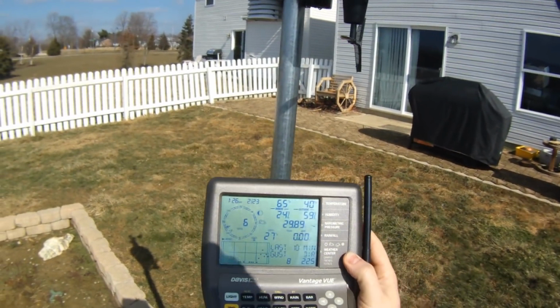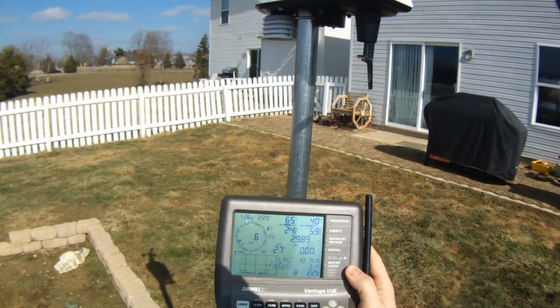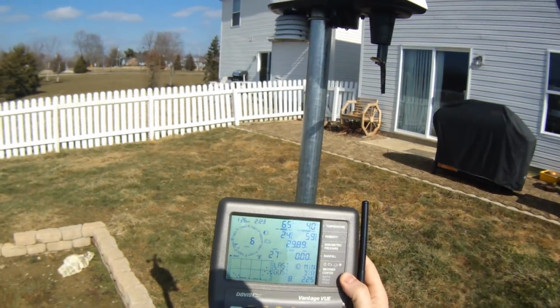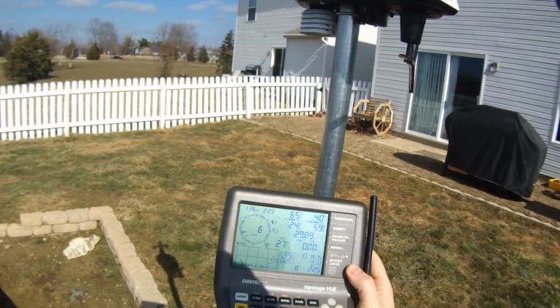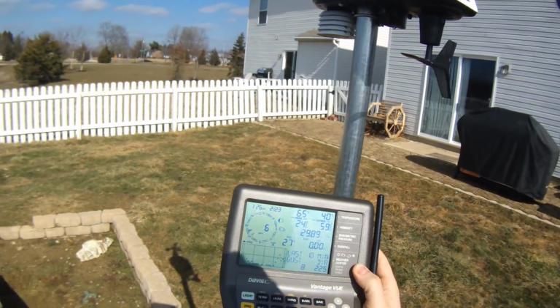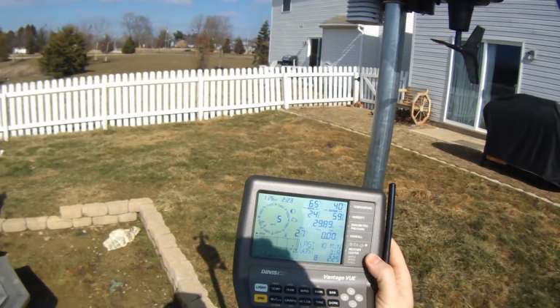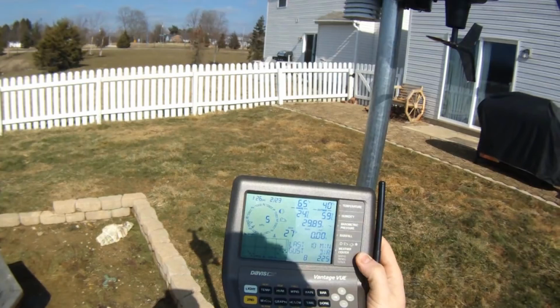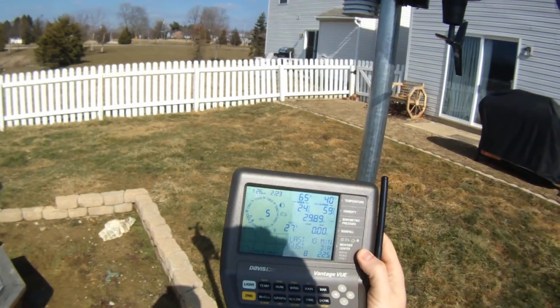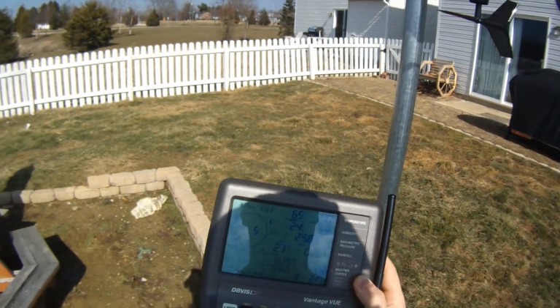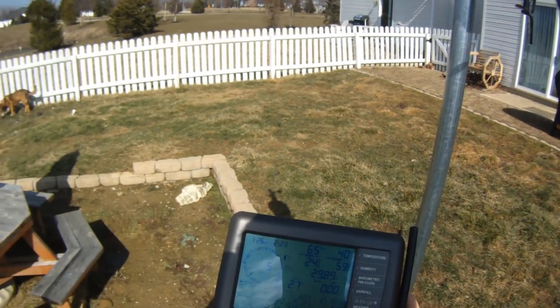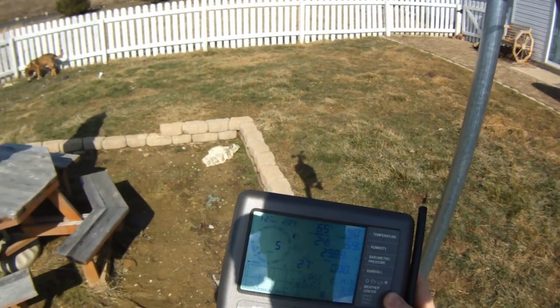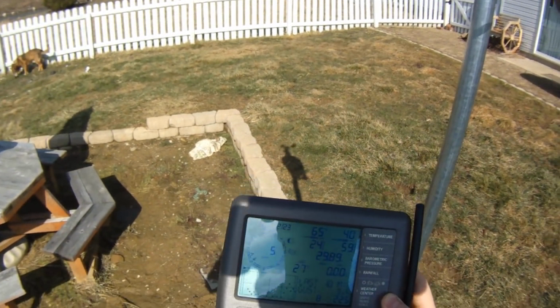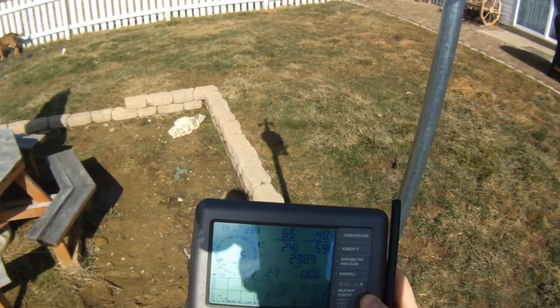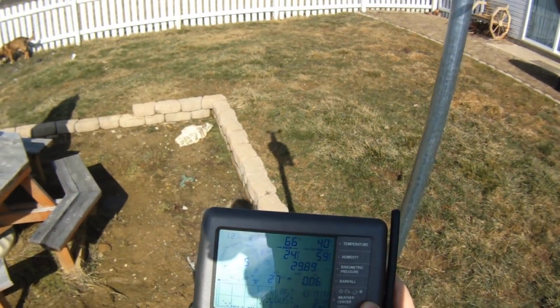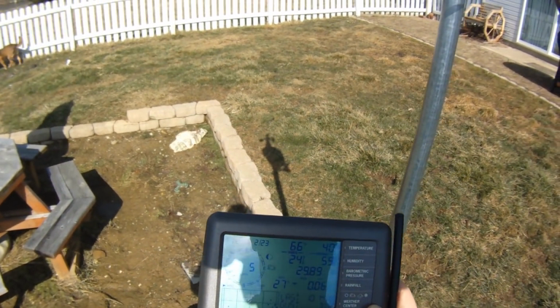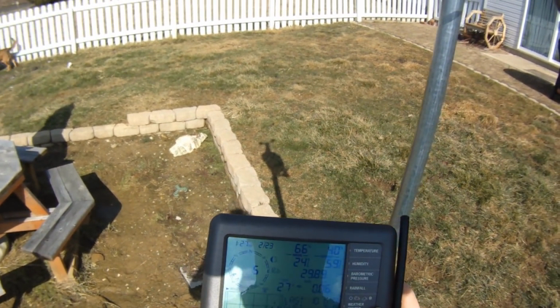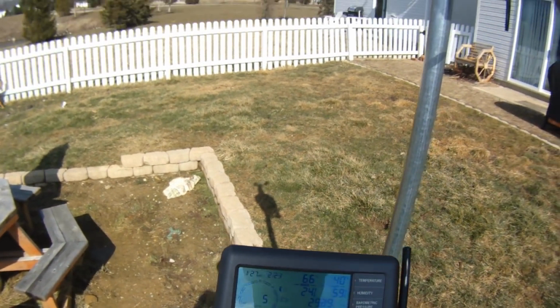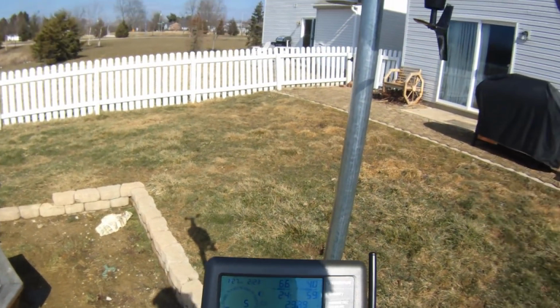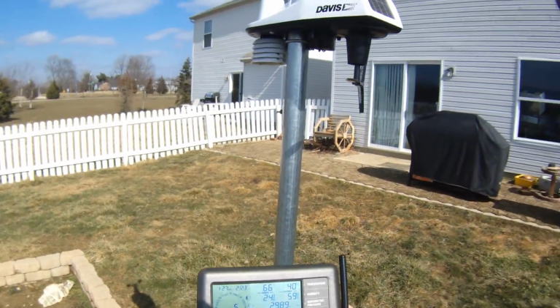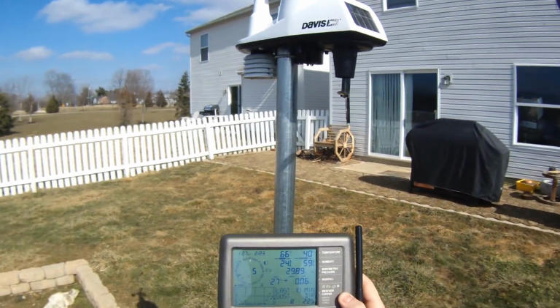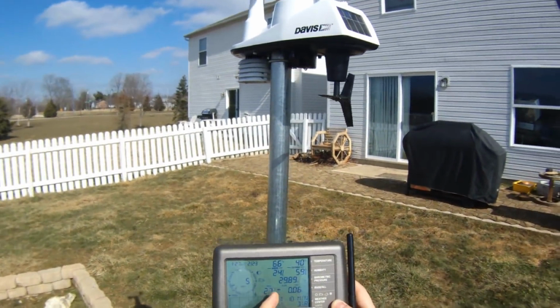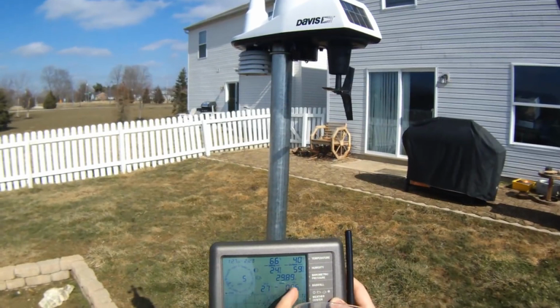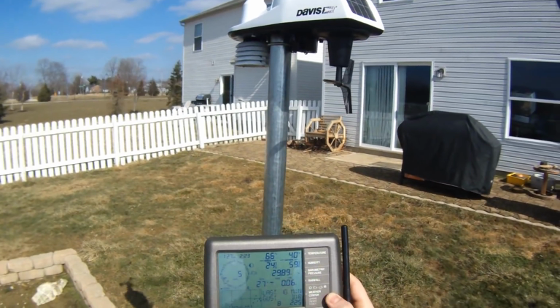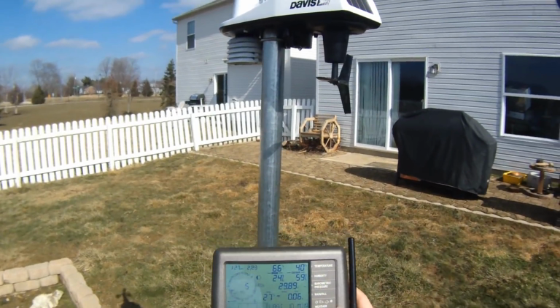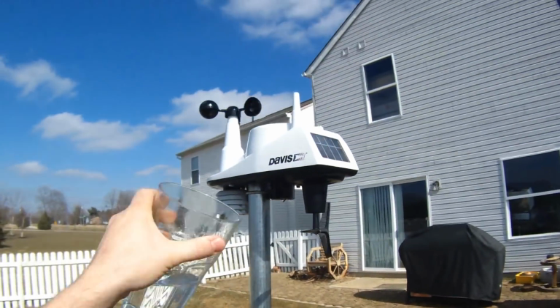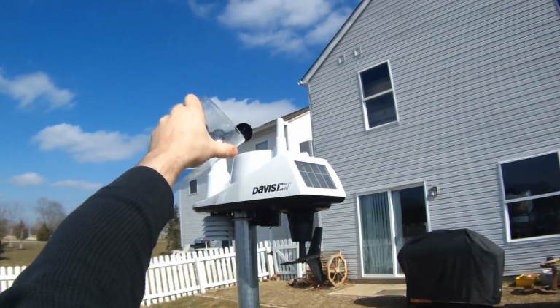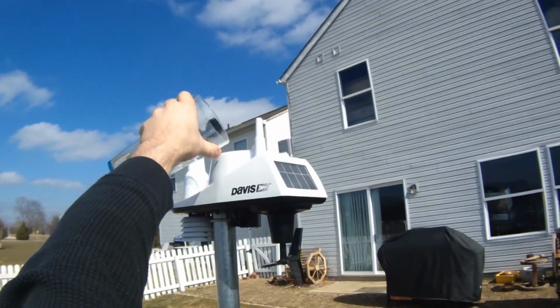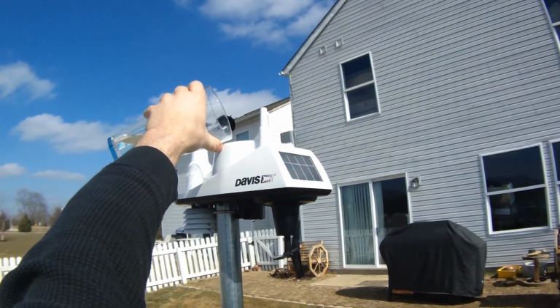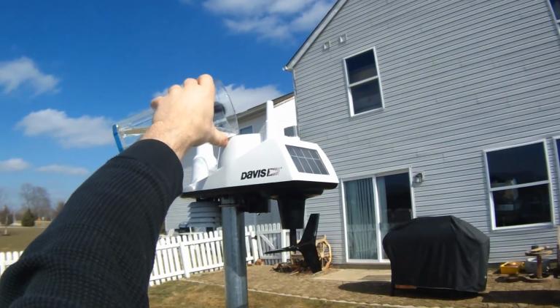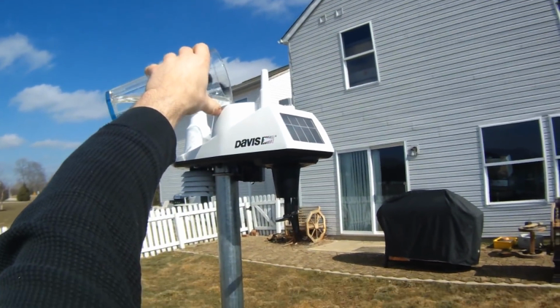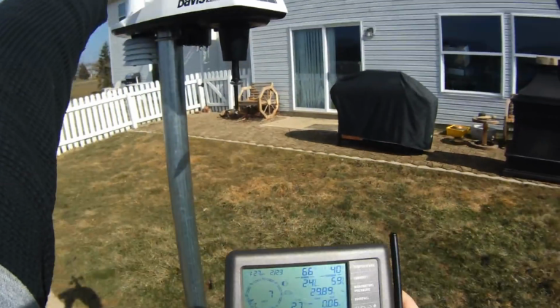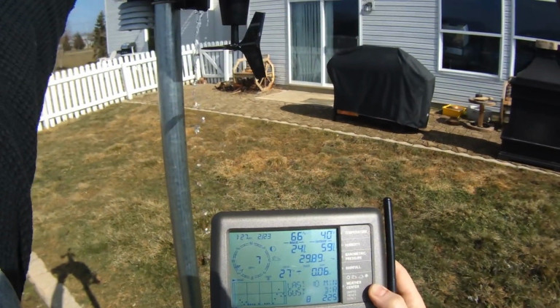We're picking up rain showing on the display — the rain sensor is also working.